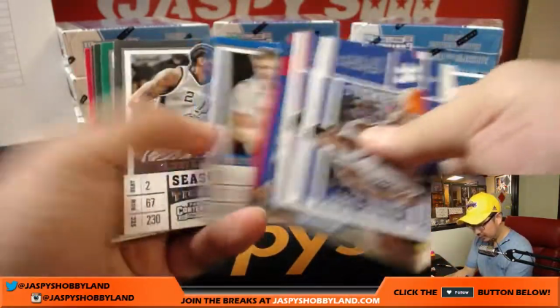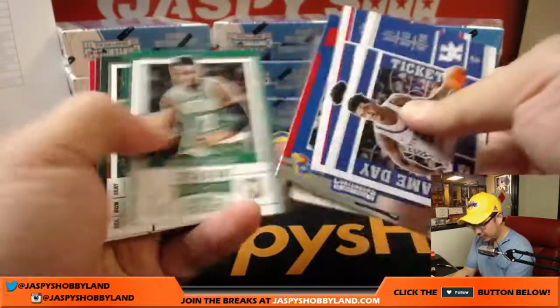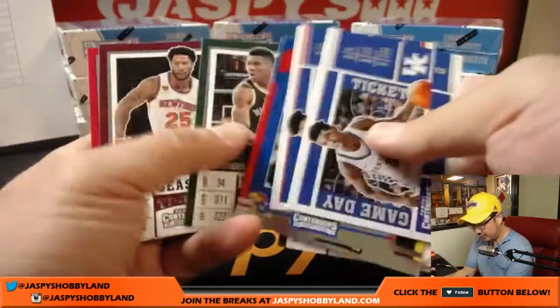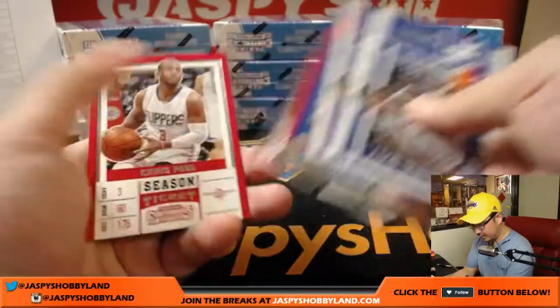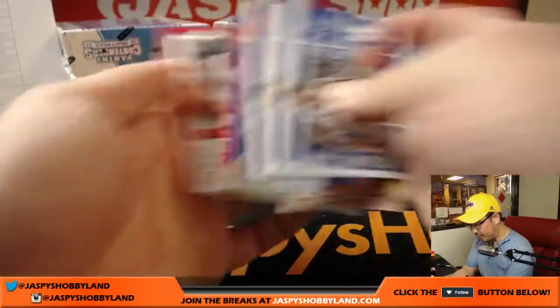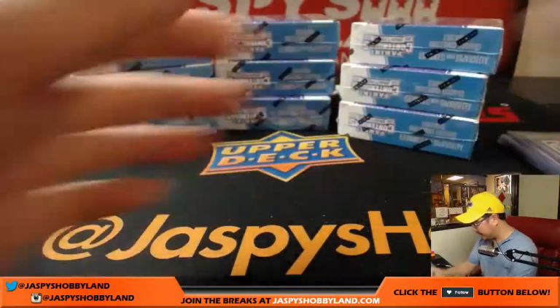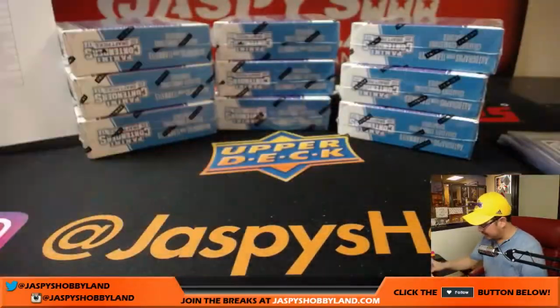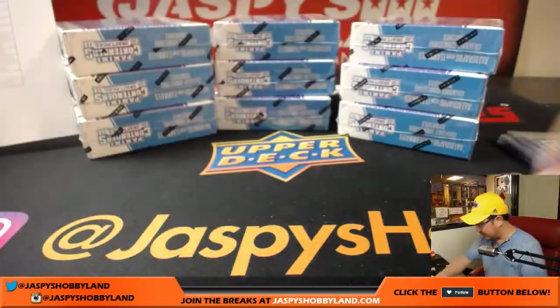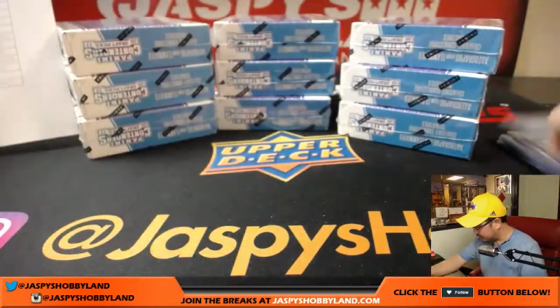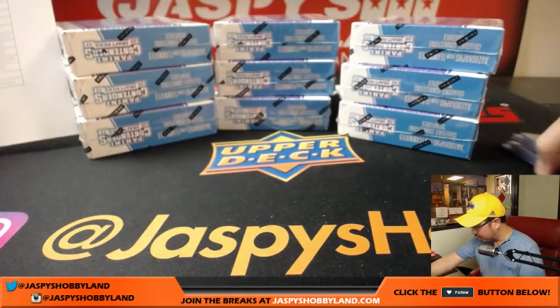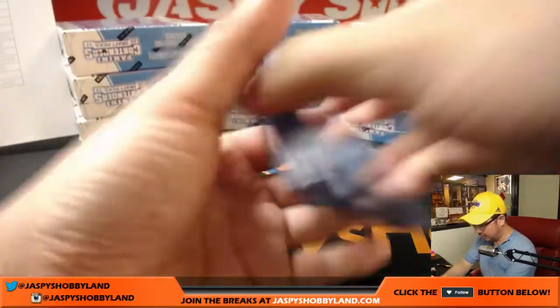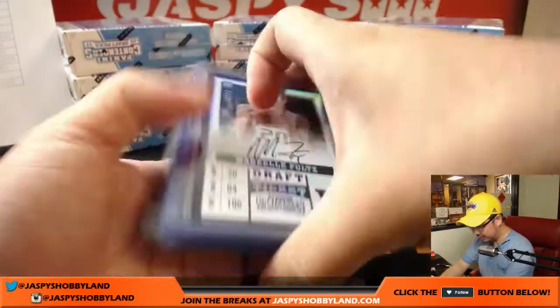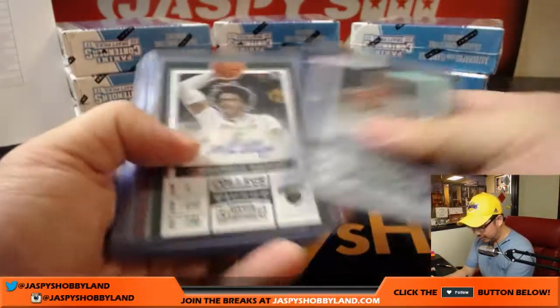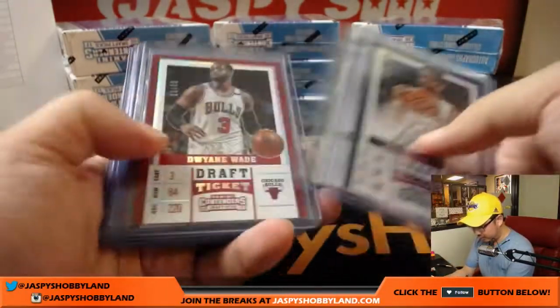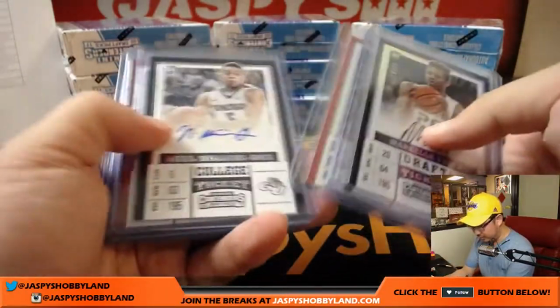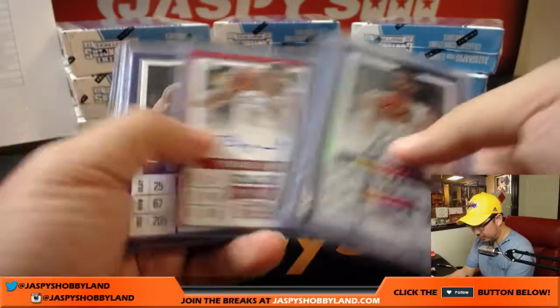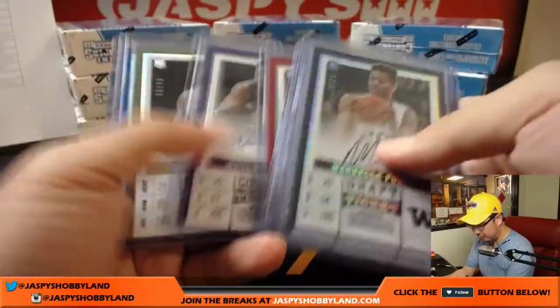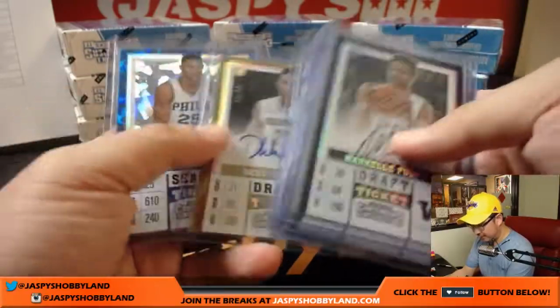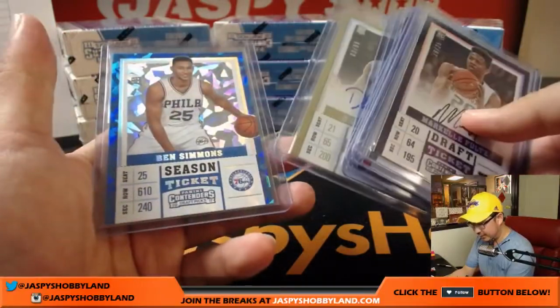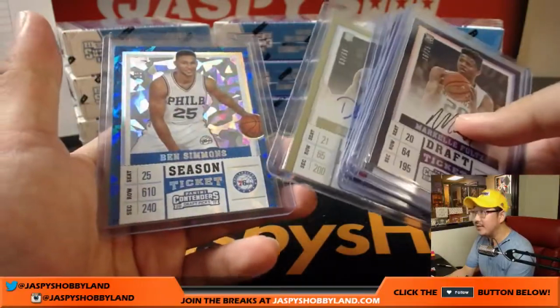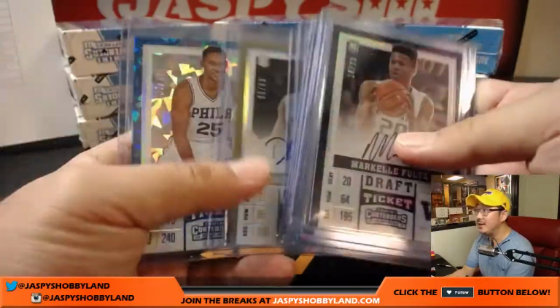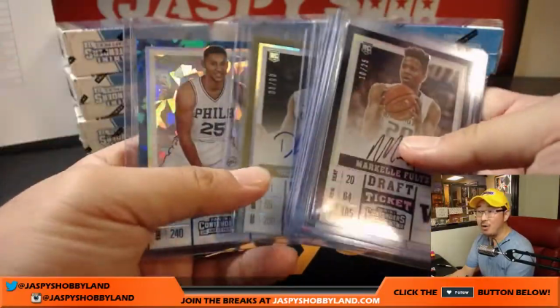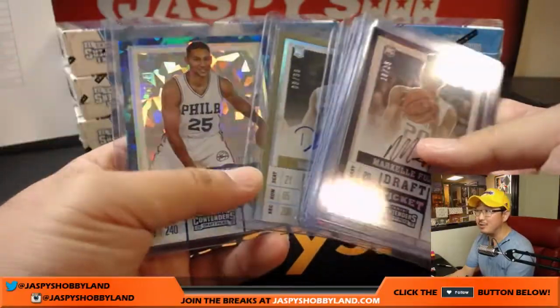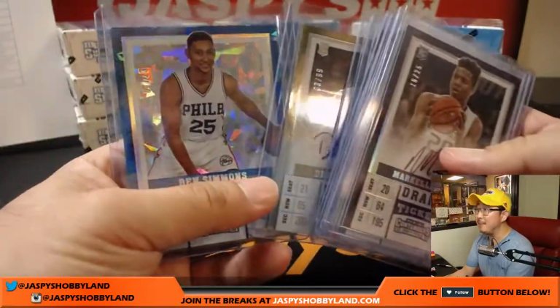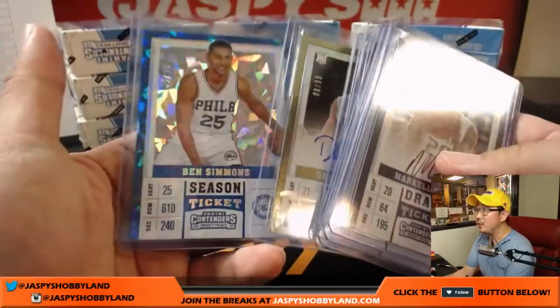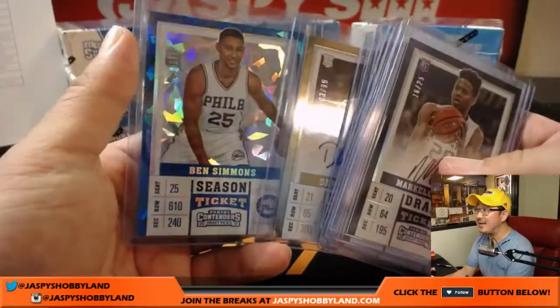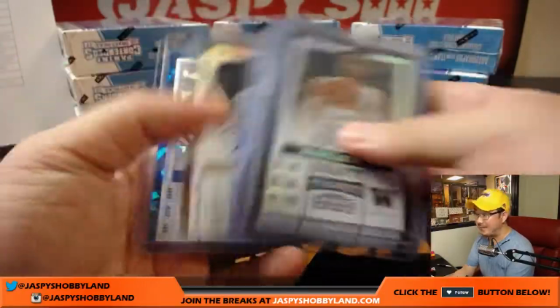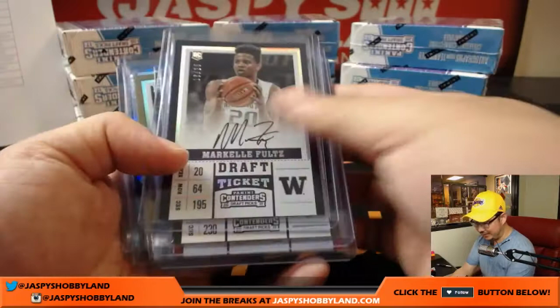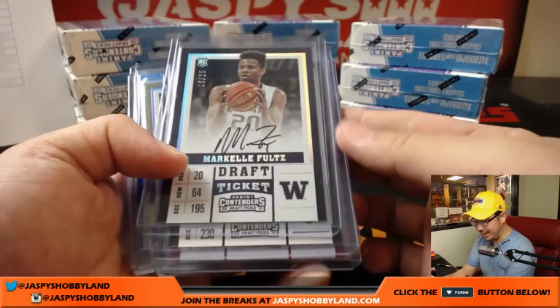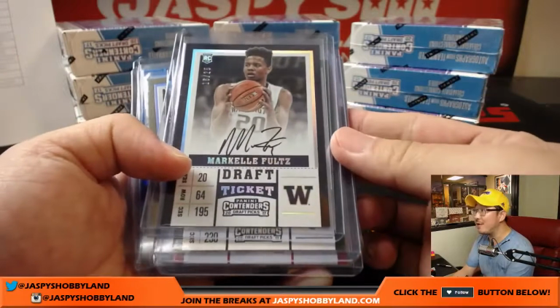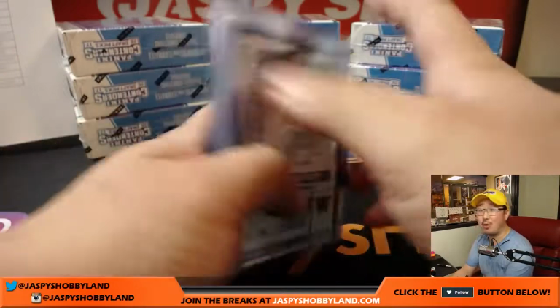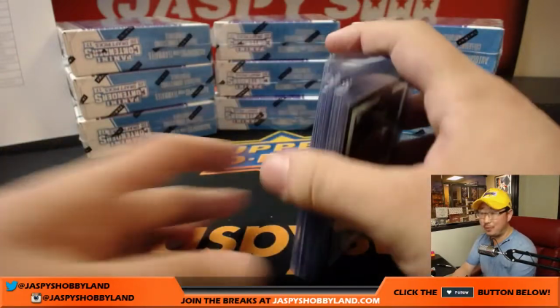This is the rest of the box — there are our six autographs. One, two, three, four, five, and six. What a box, right? Cracked ice Ben Simmons and an out-of-25 Markelle Fultz. That's pretty nice.